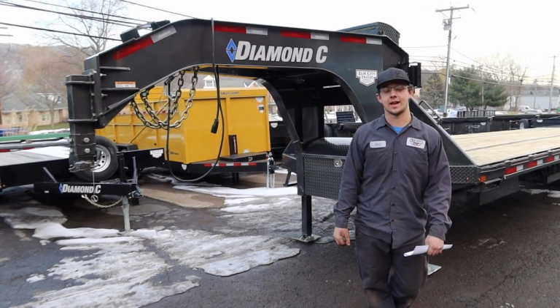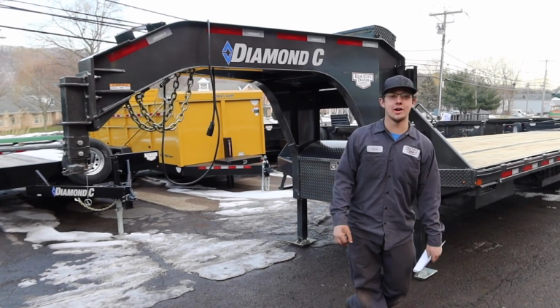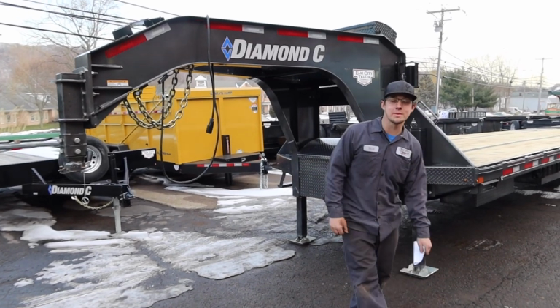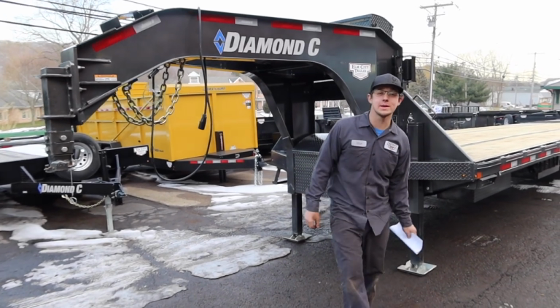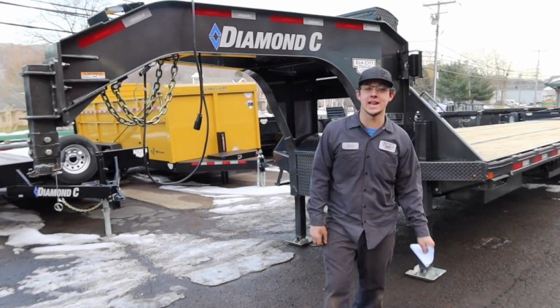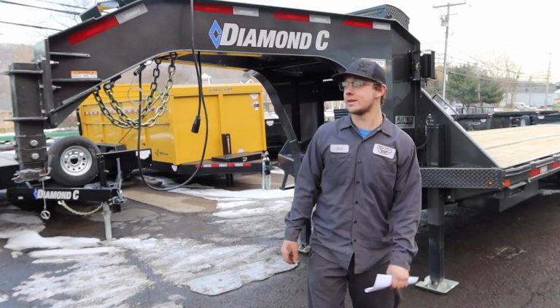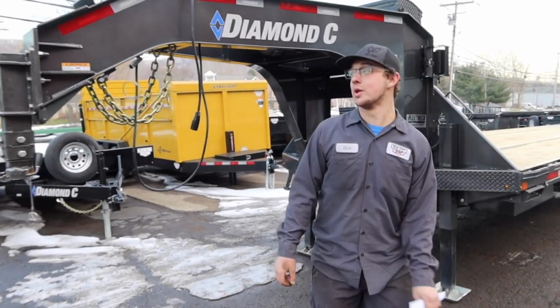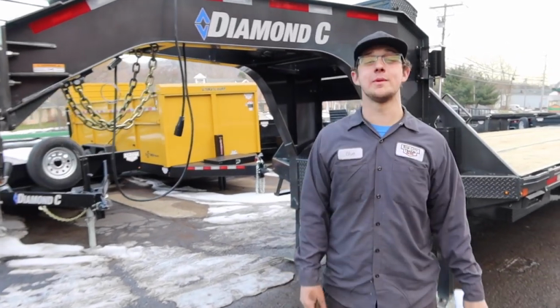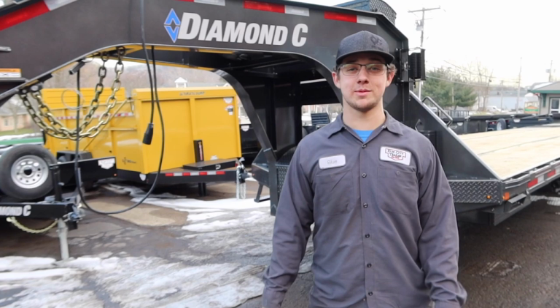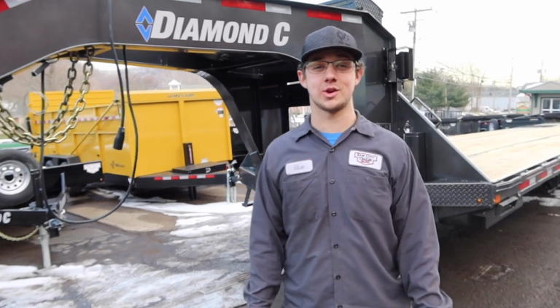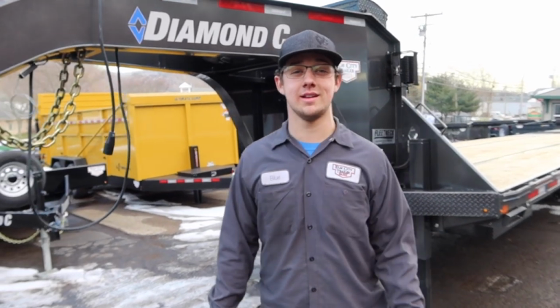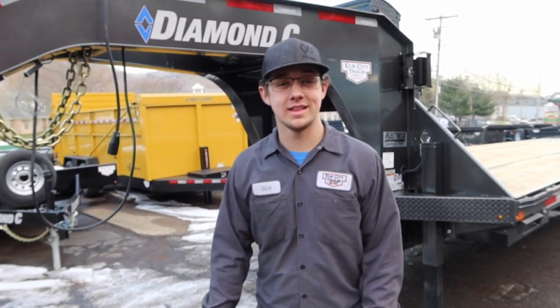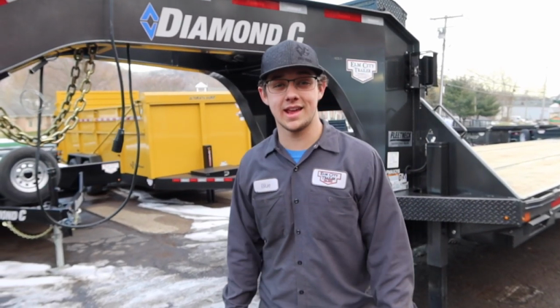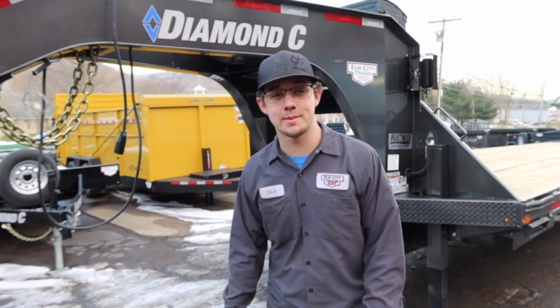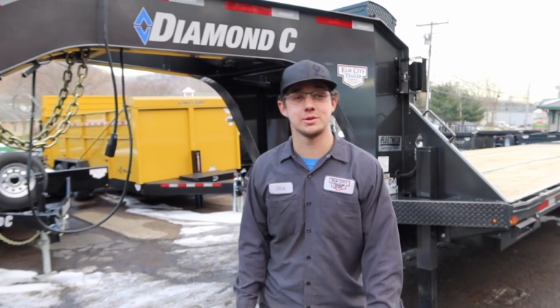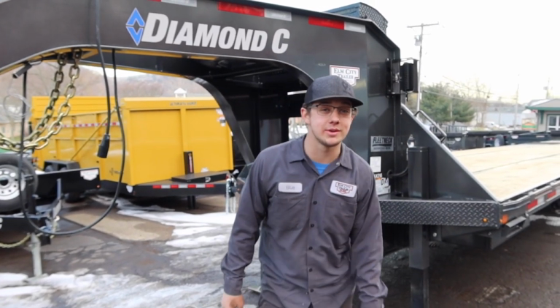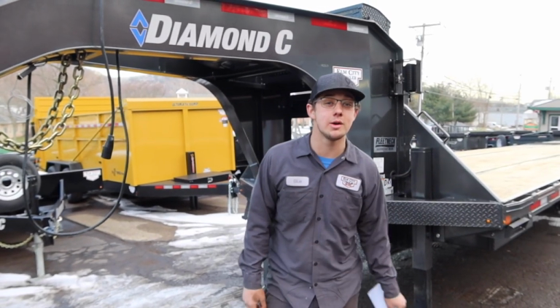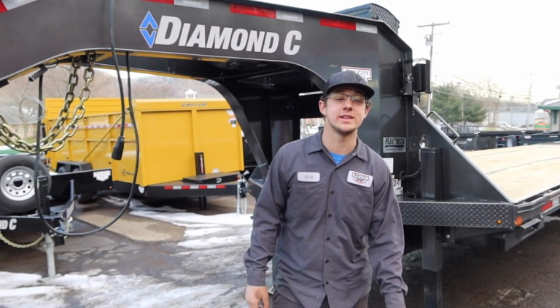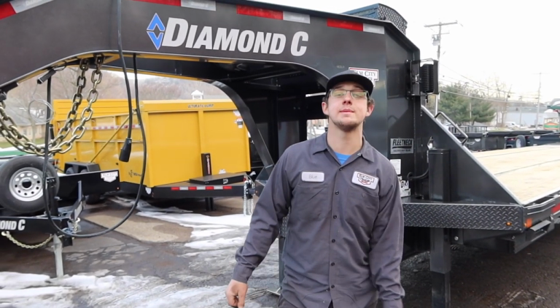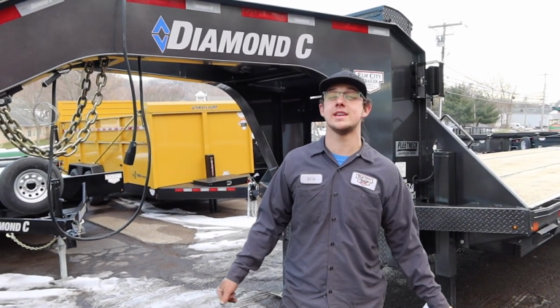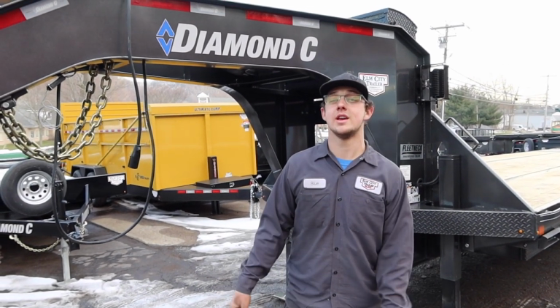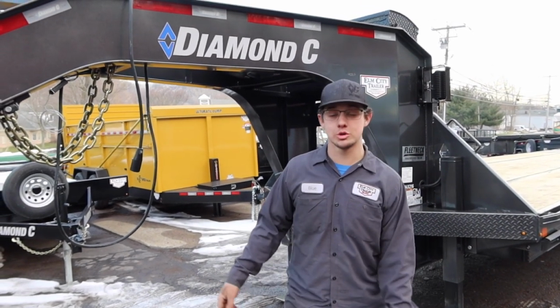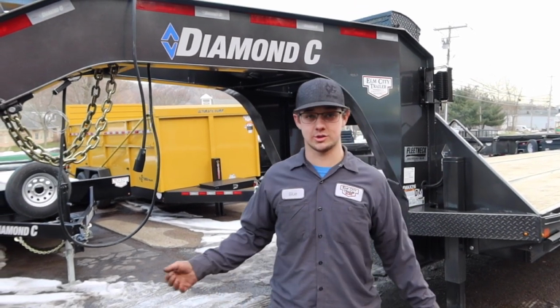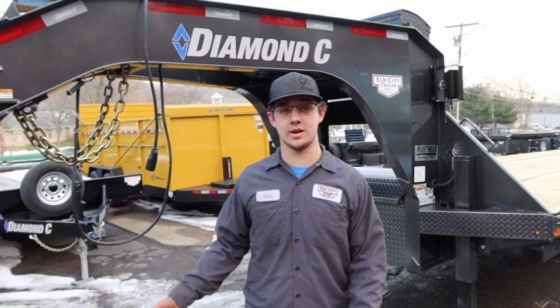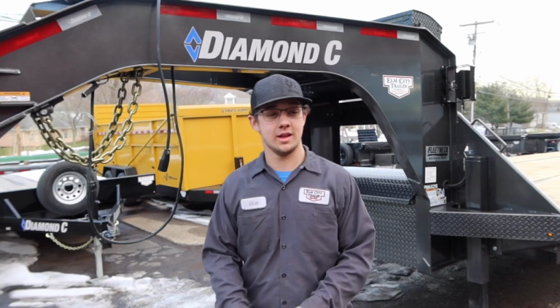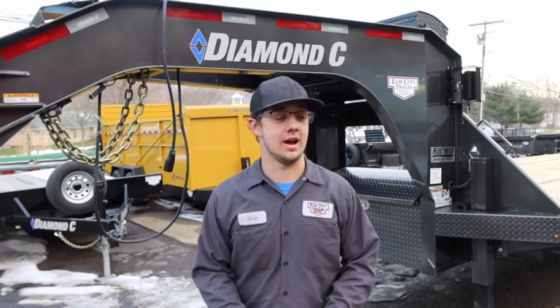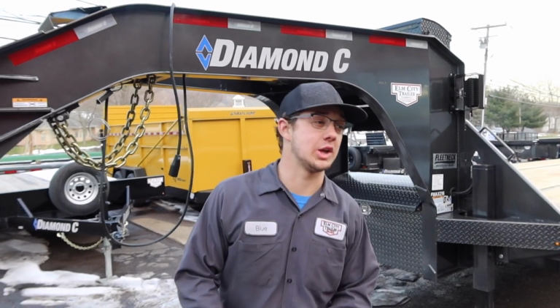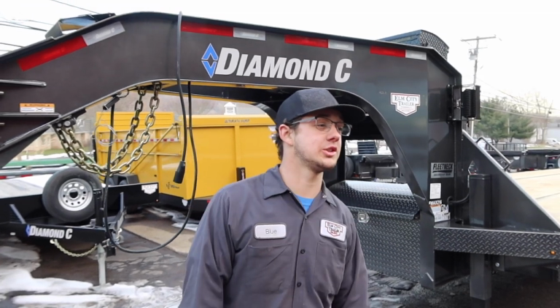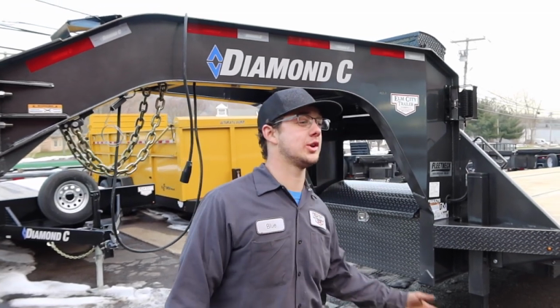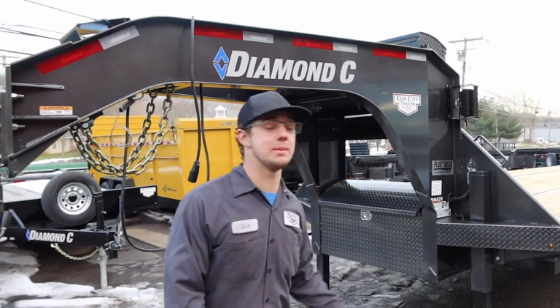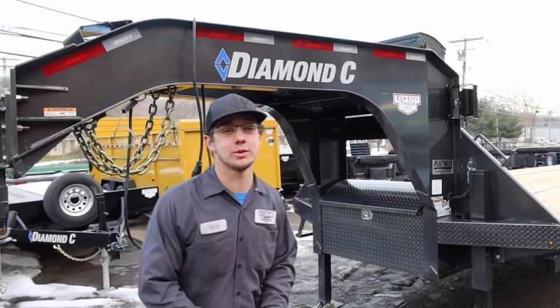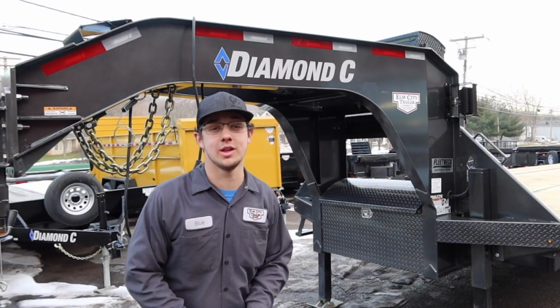Hello everybody, my name is Blue from Elm City Trailer. Today I'm coming at you with a video of Diamond Sea Gooseneck Trailer — hot shot trailer, what most would call it.